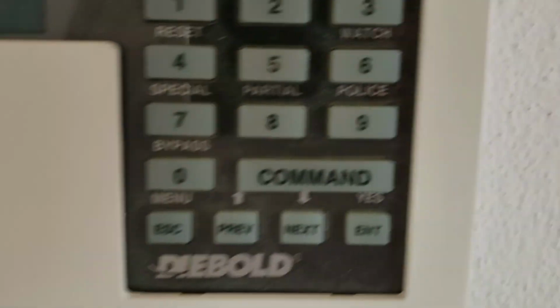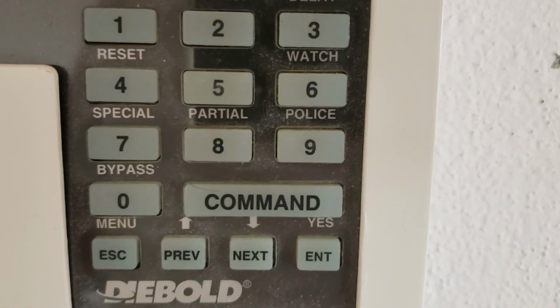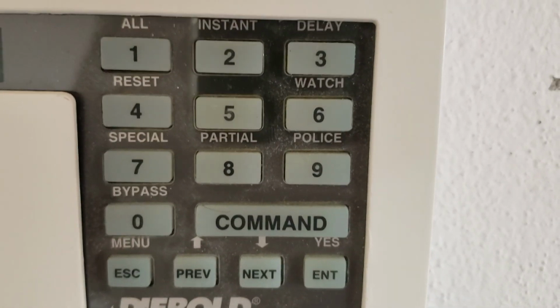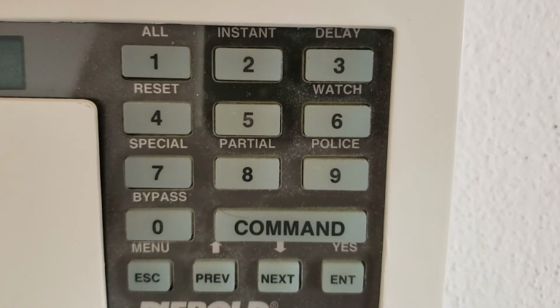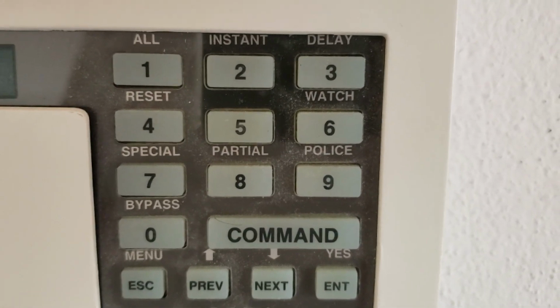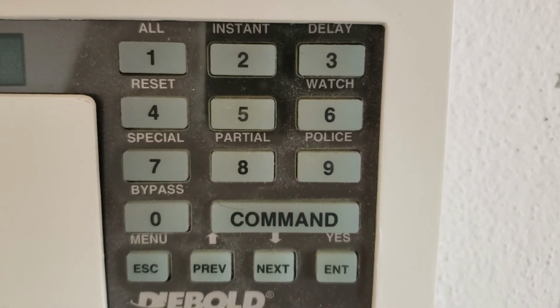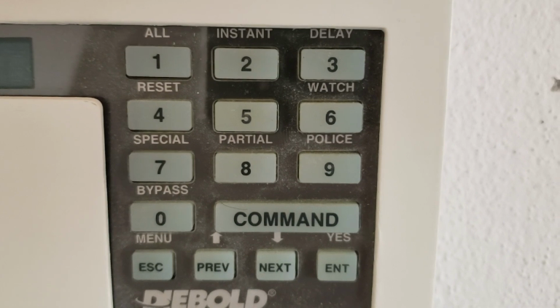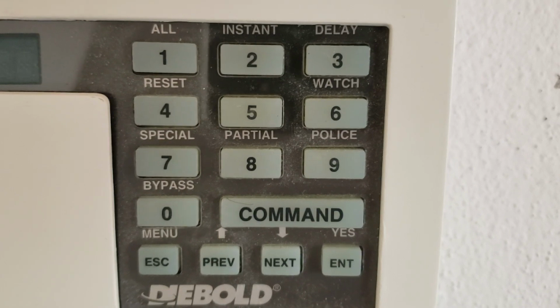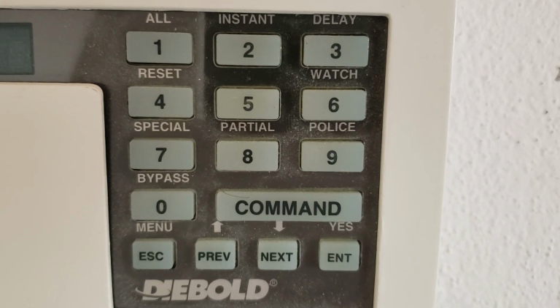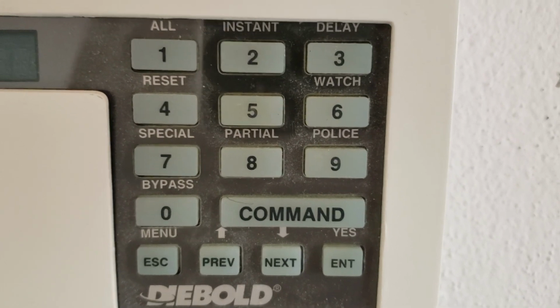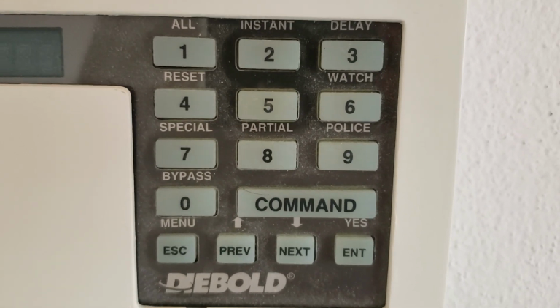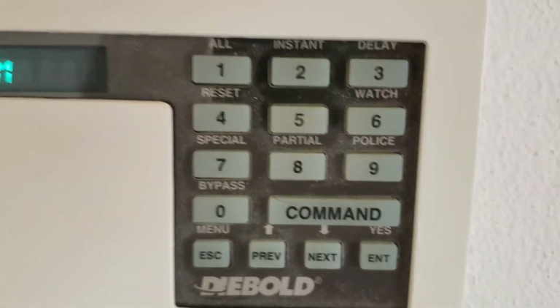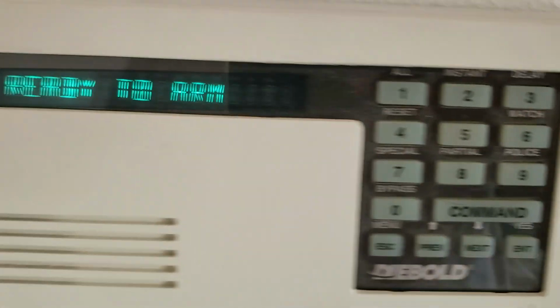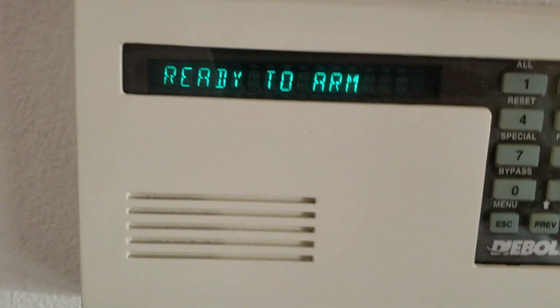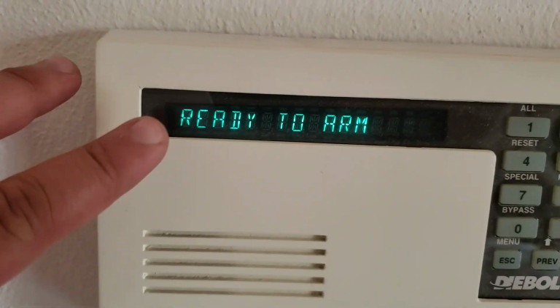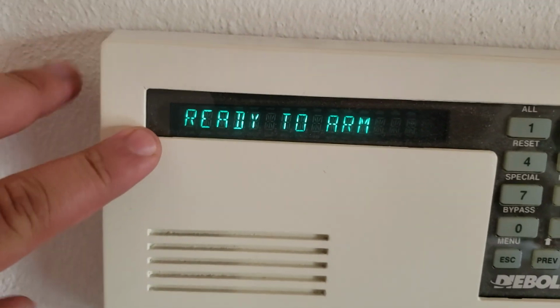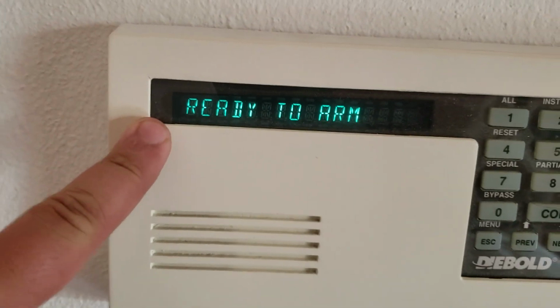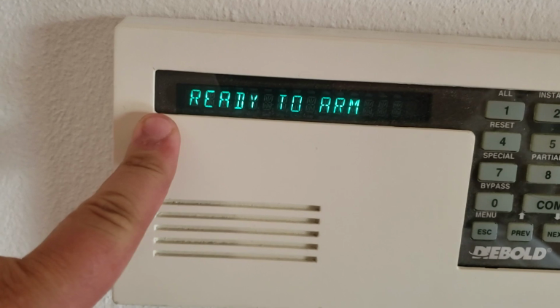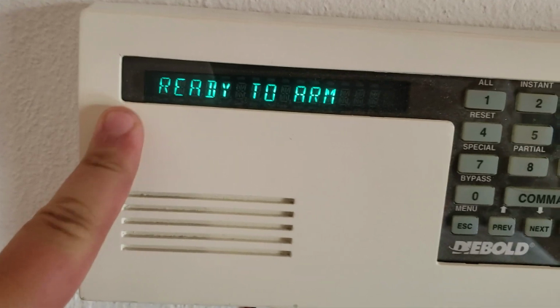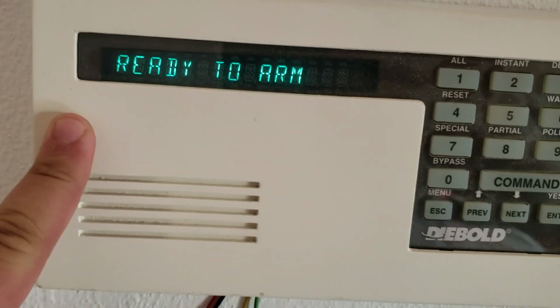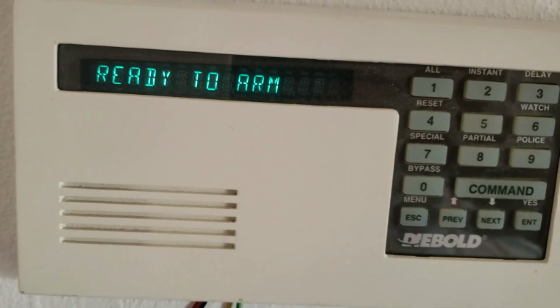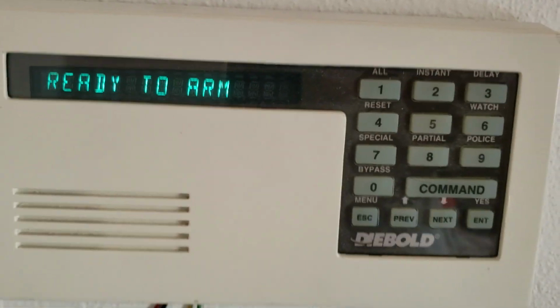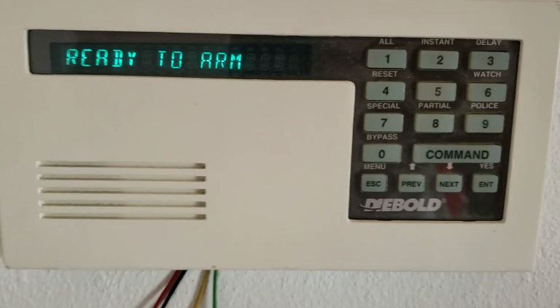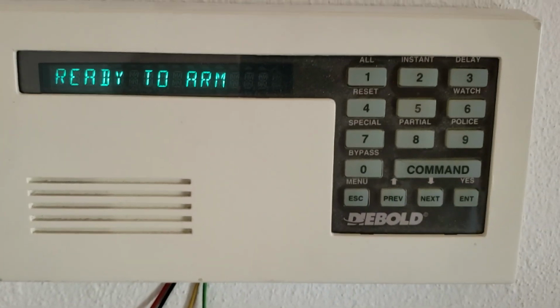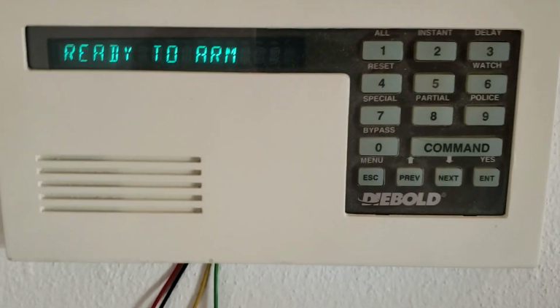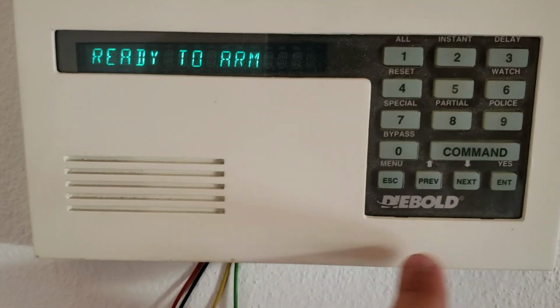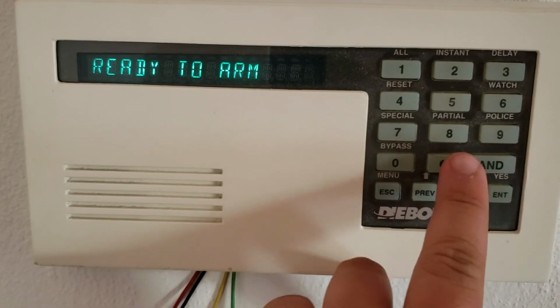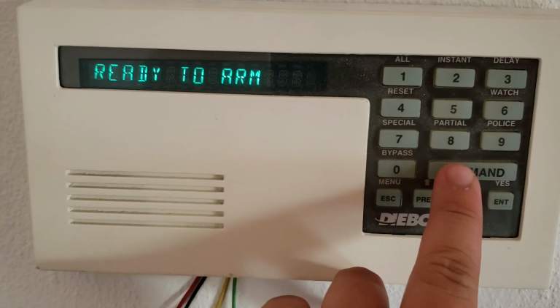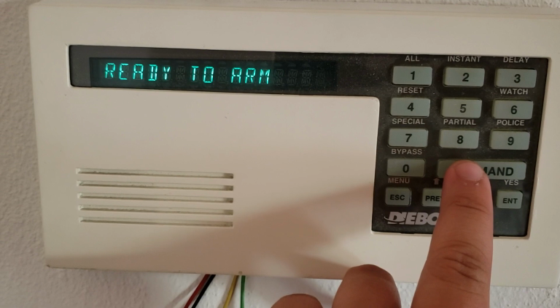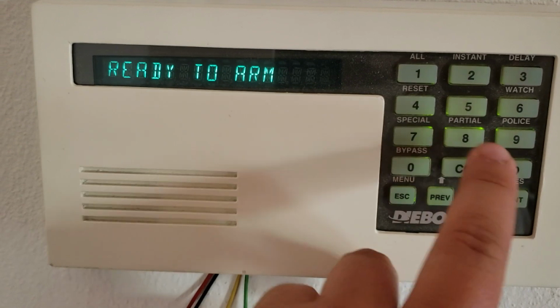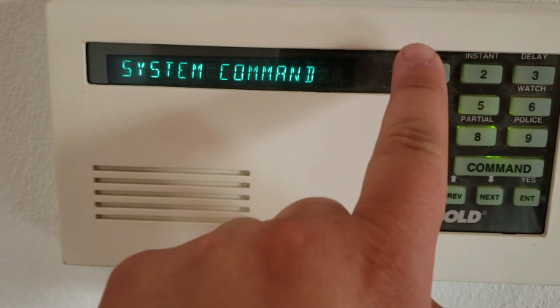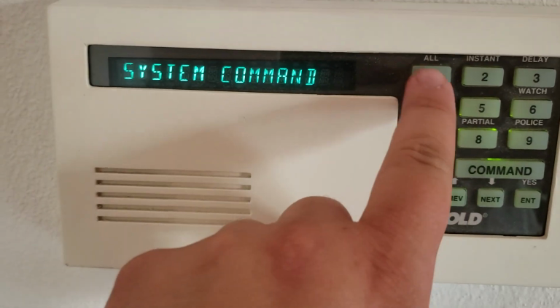Over here on the keypad we have all the basic preferences. On the display we have 'ready to arm.' So when you want to arm everything, you go to command and press 1.